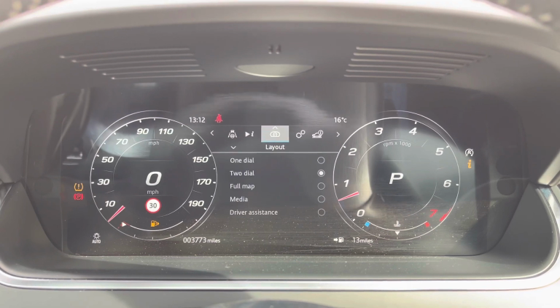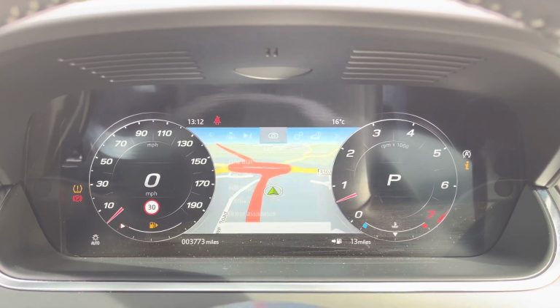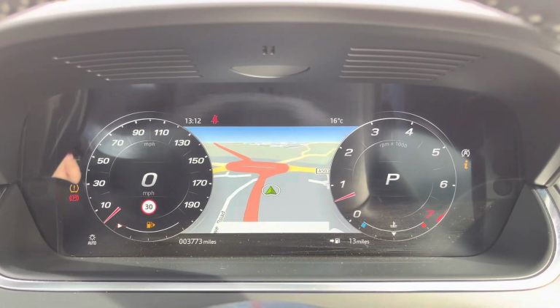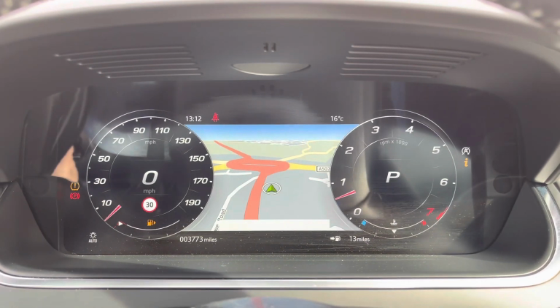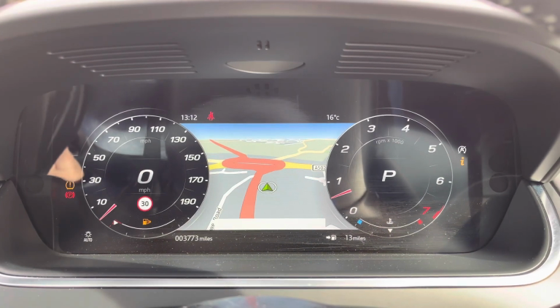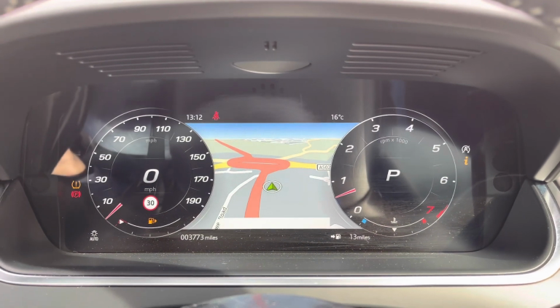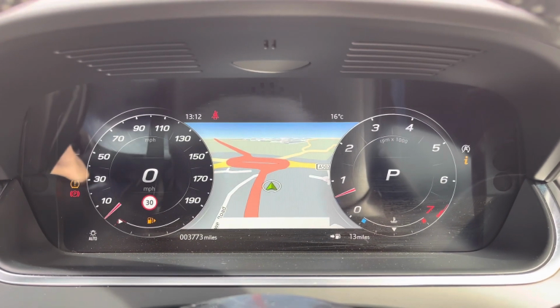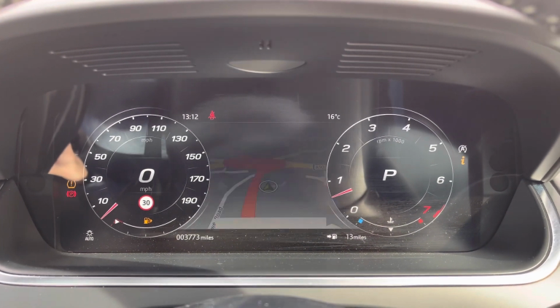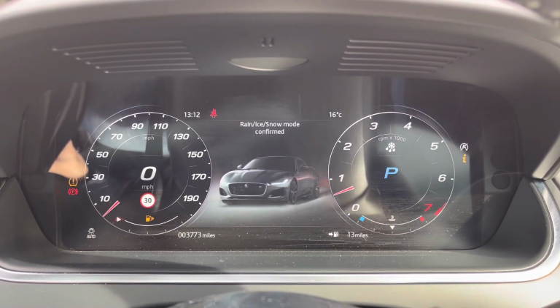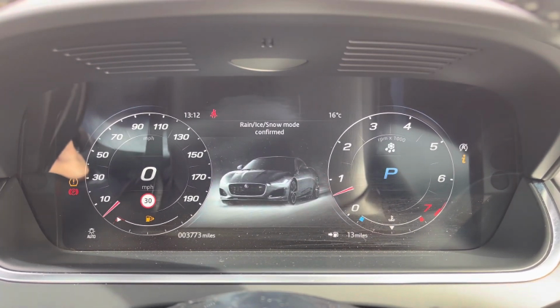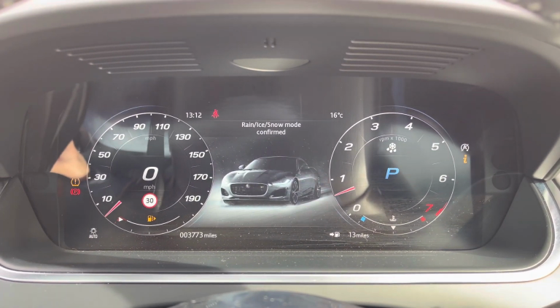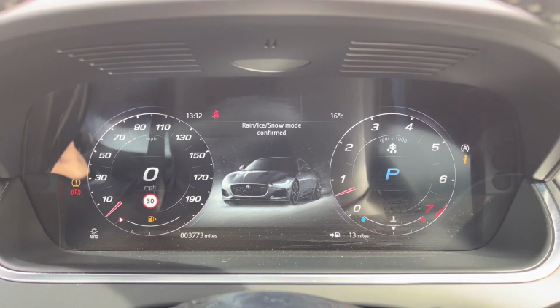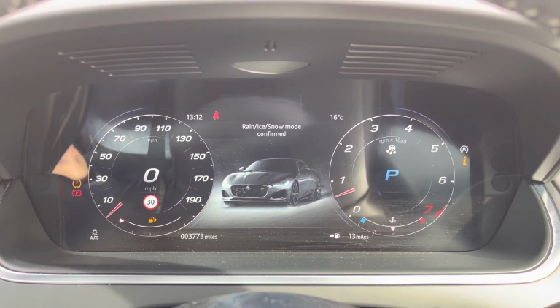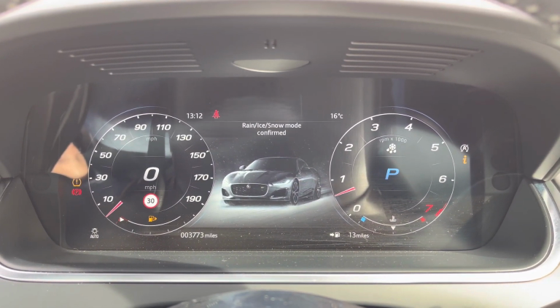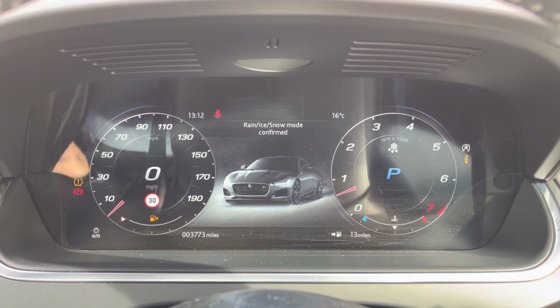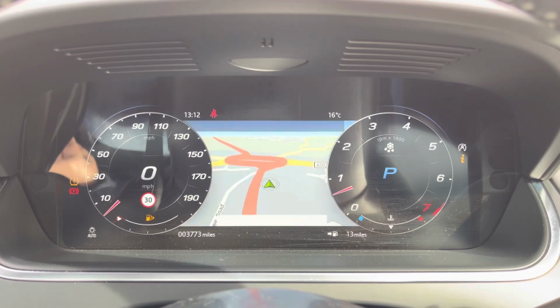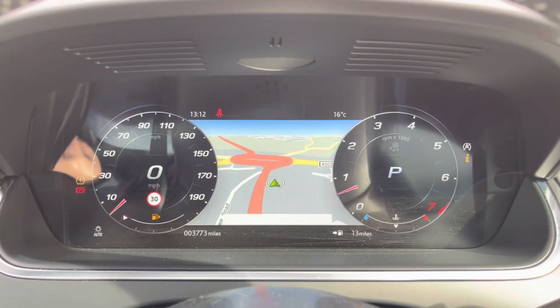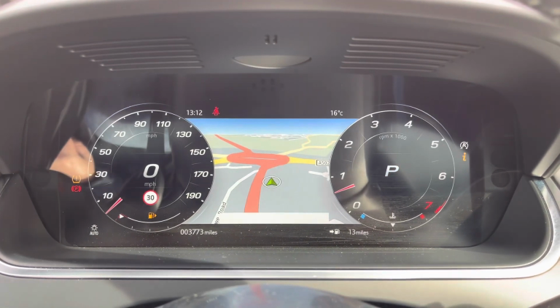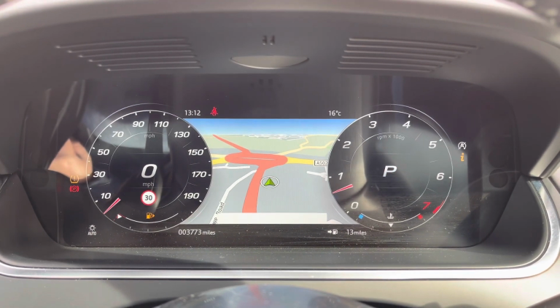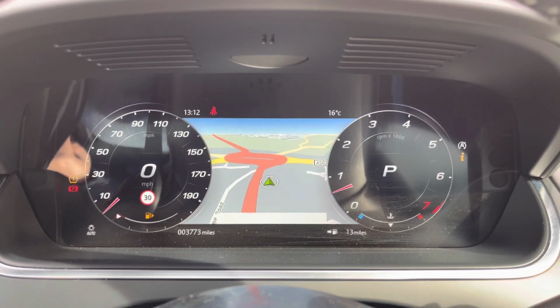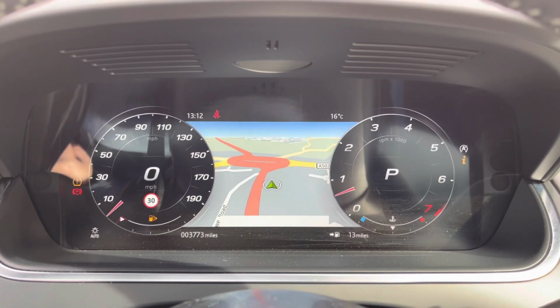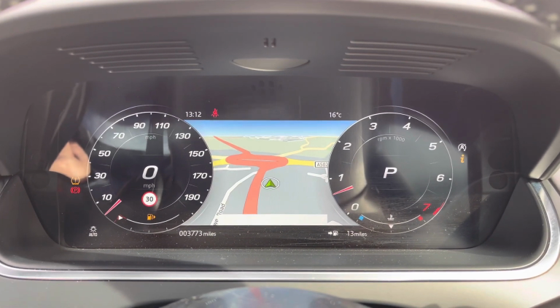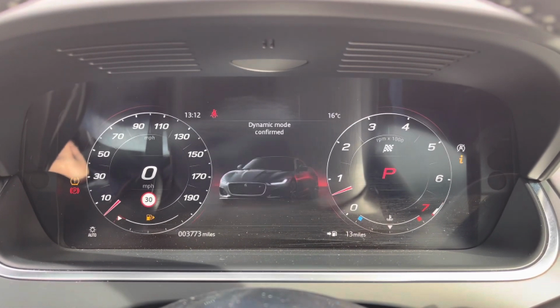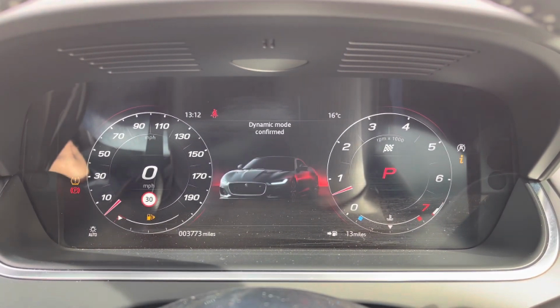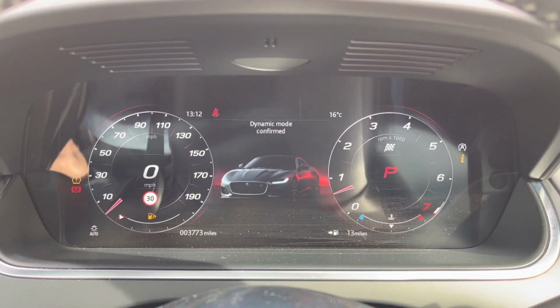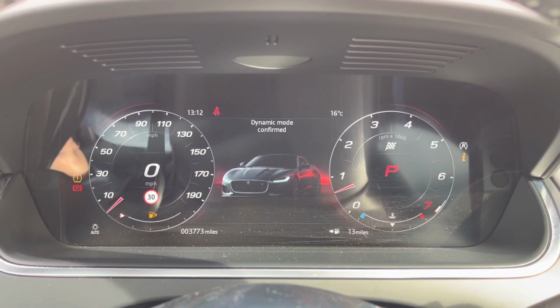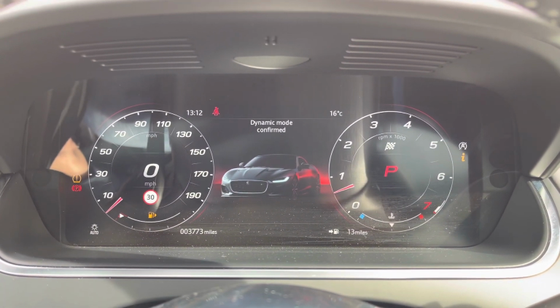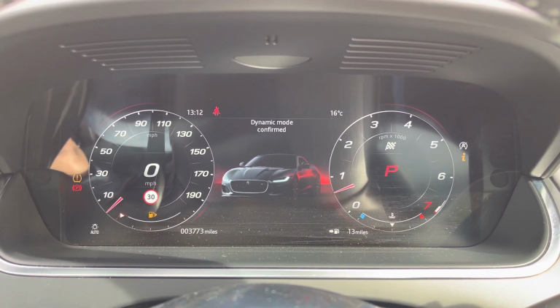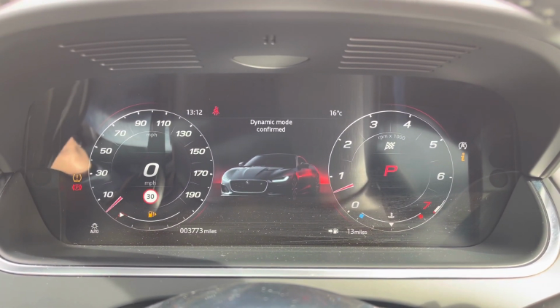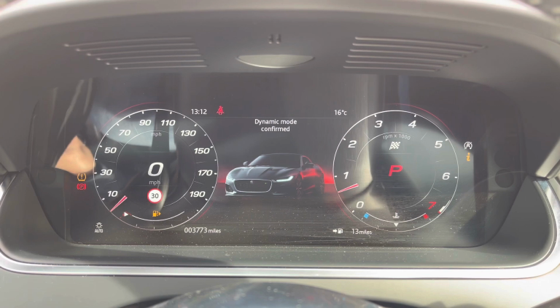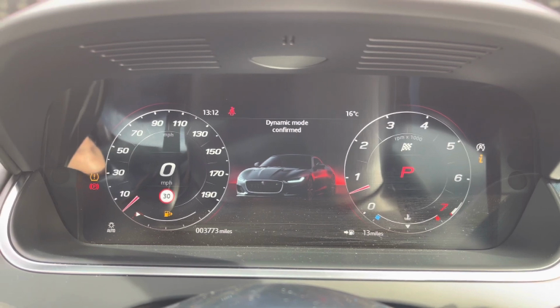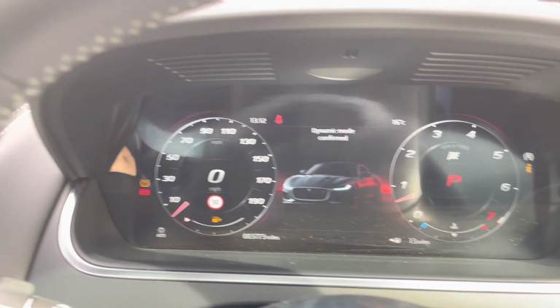Best of all, there are also a number of driver functions and modes. For example, rain, ice, and snow mode is ideal for added grip, whilst dynamic mode will opt for a more sporty spirited drive with a beautiful engine note.